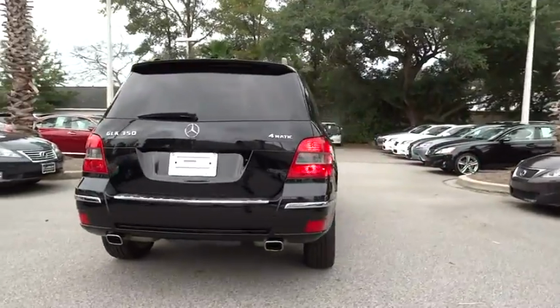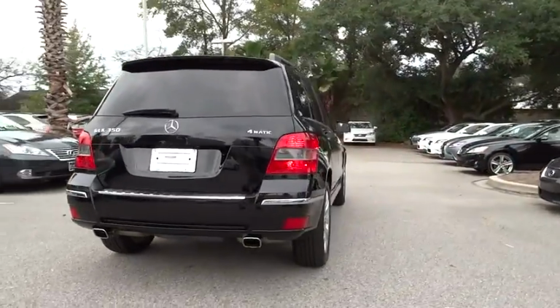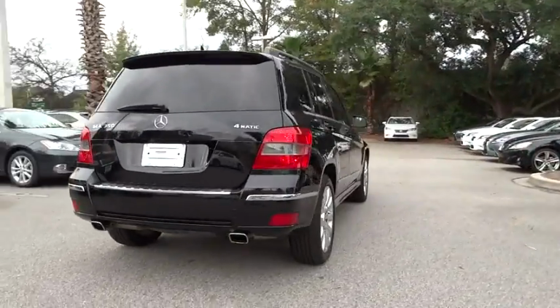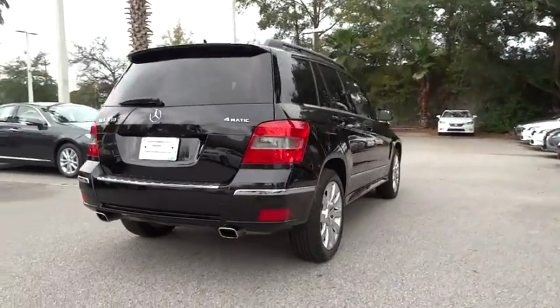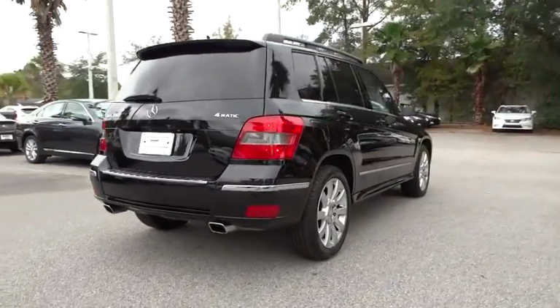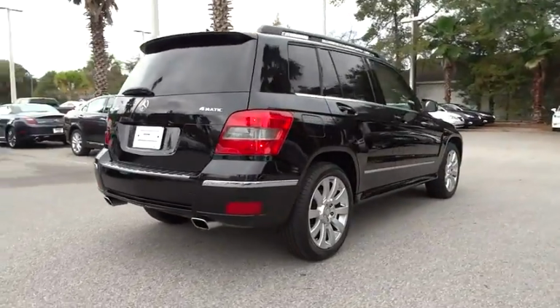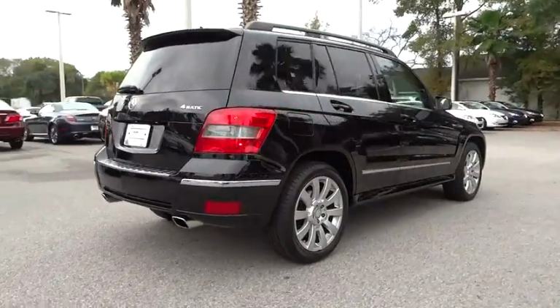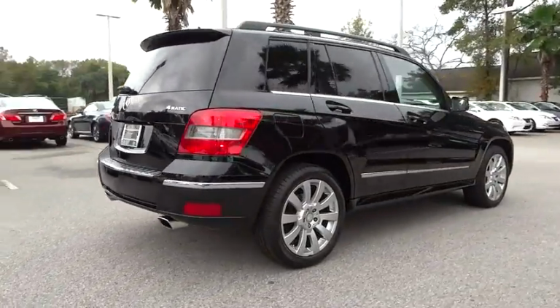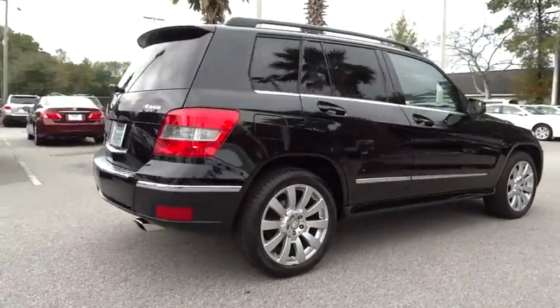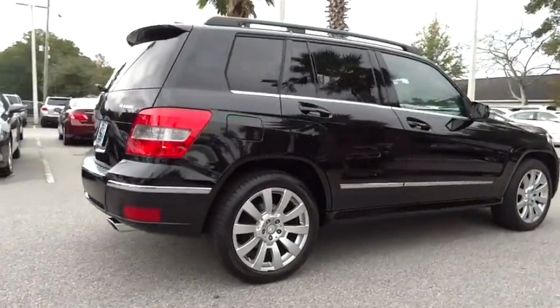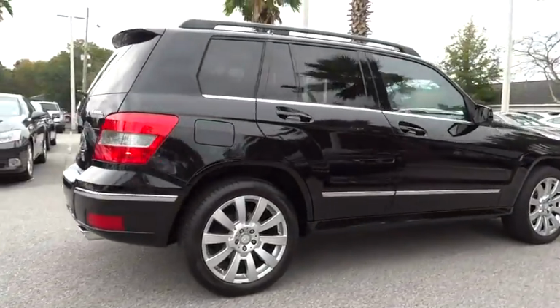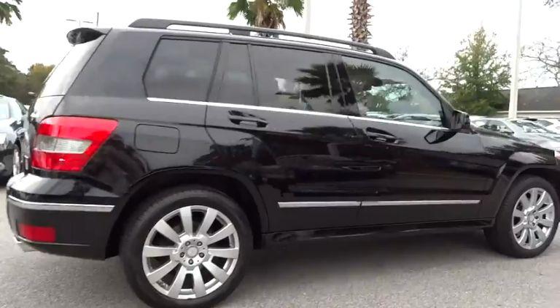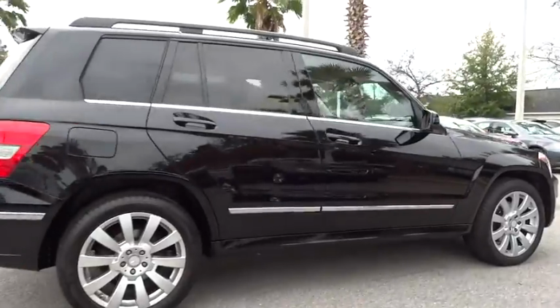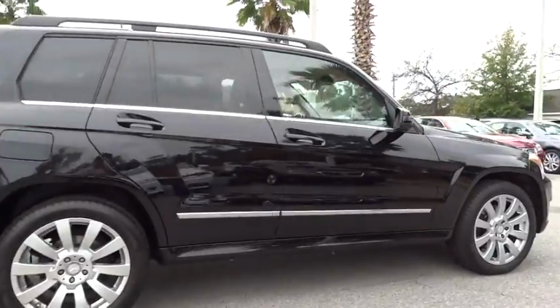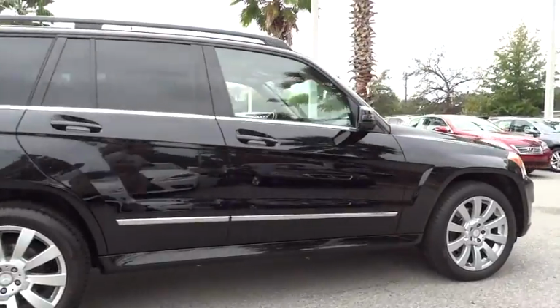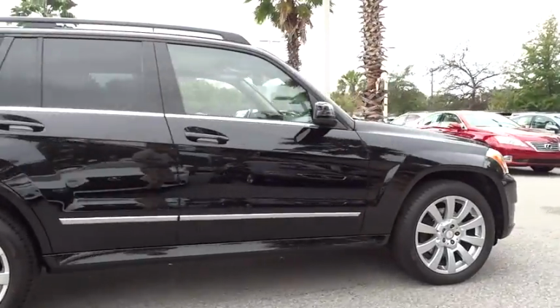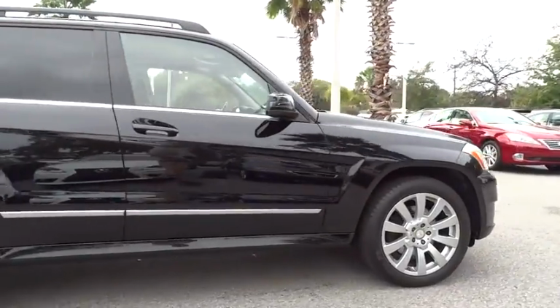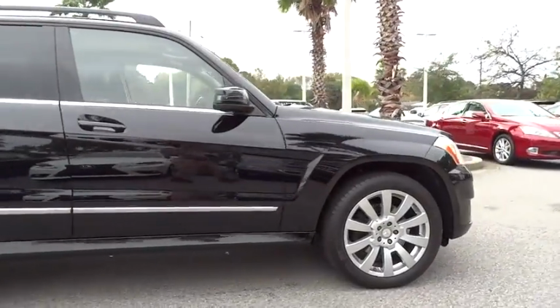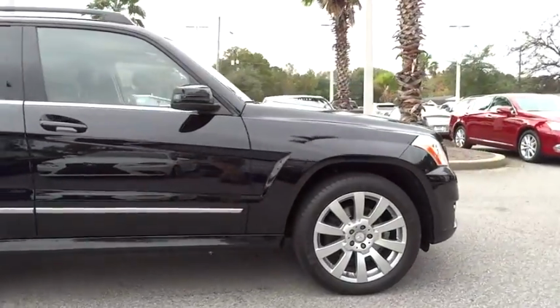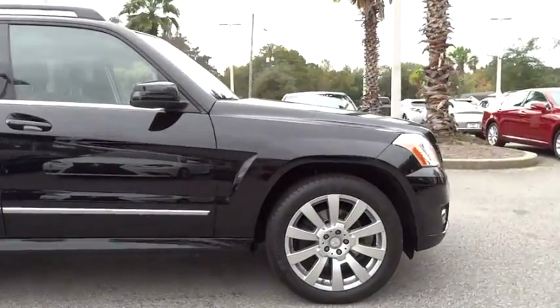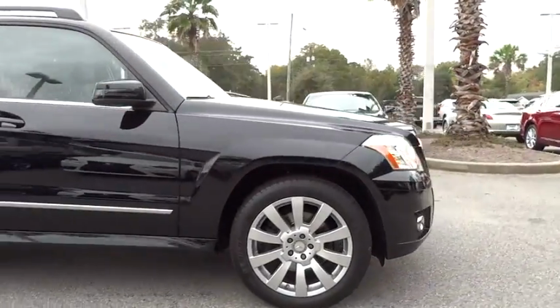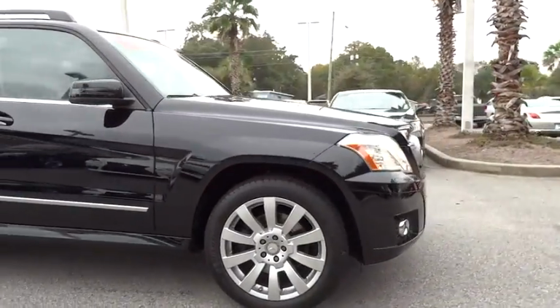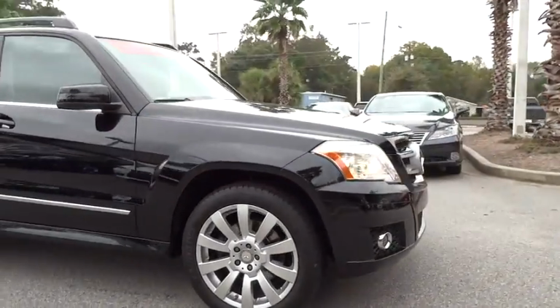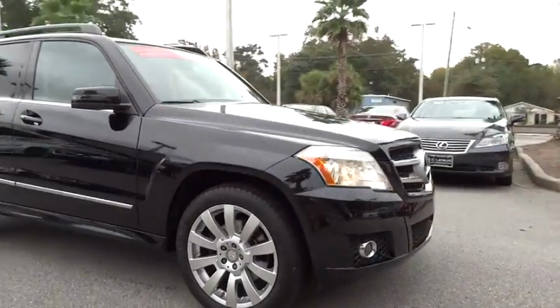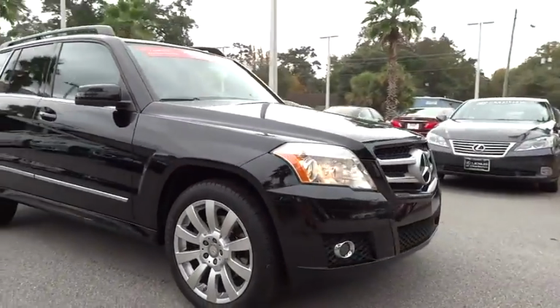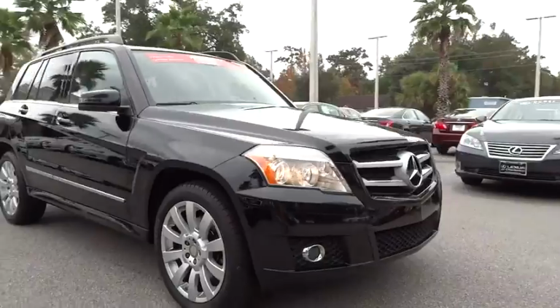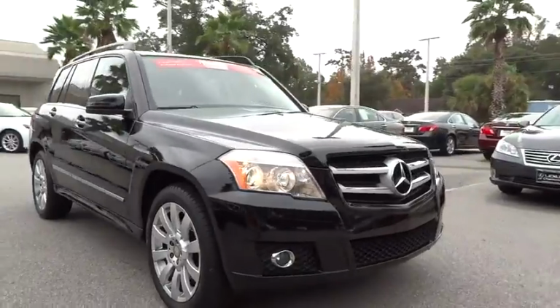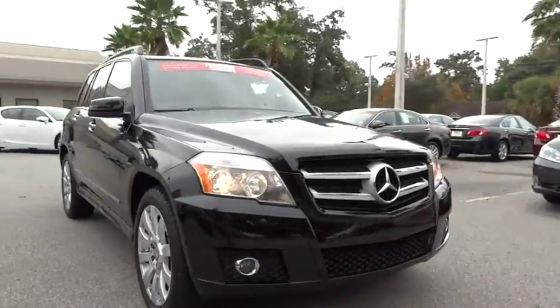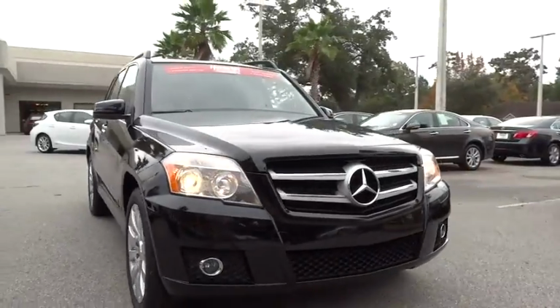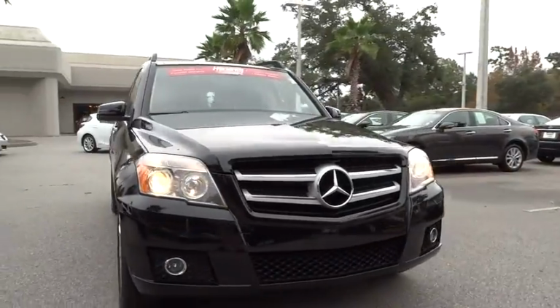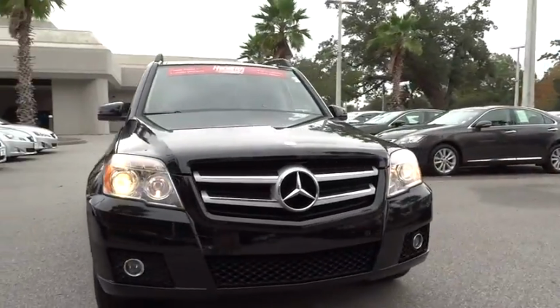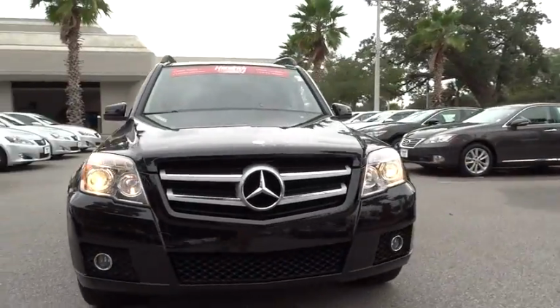This vehicle has less than 75,000 miles. Here are some of this vehicle's great options: power passenger seat, navigation system, CD changer, power lift gate, four-wheel ABS.